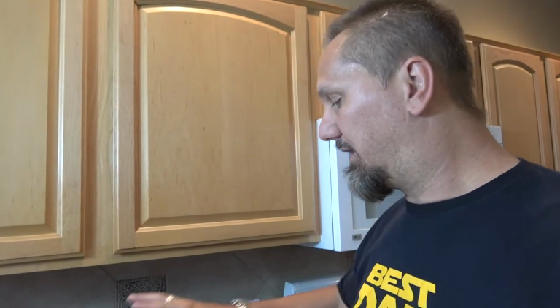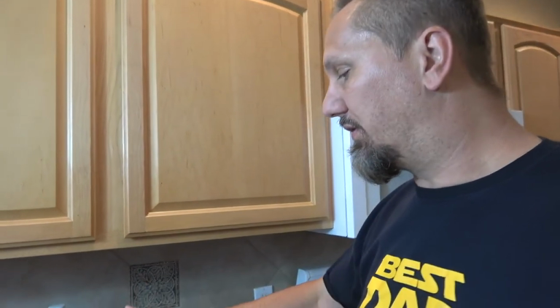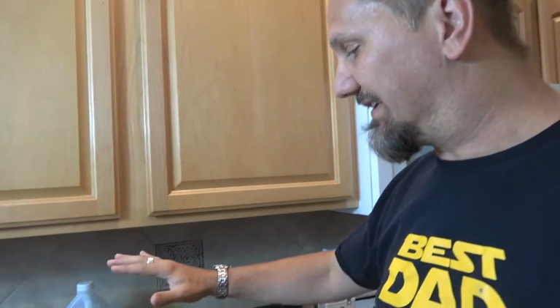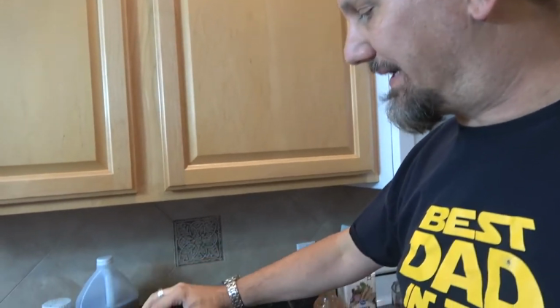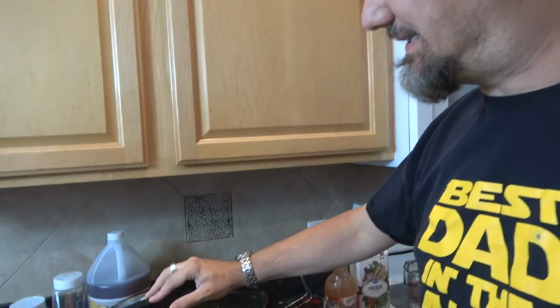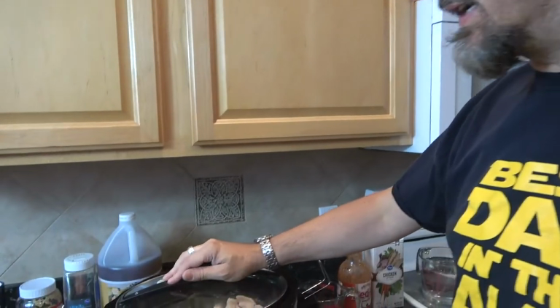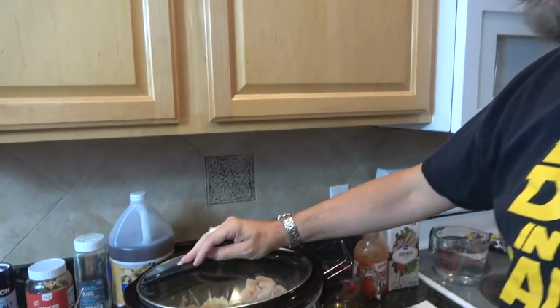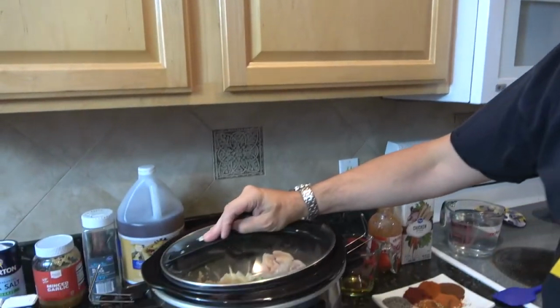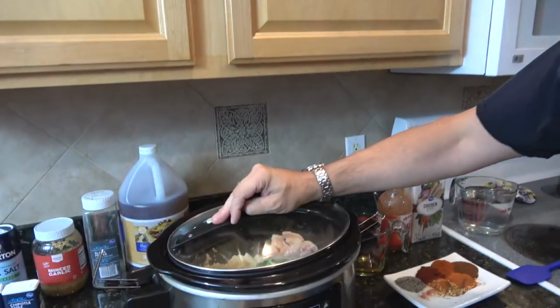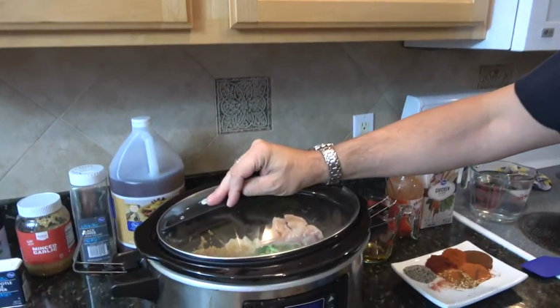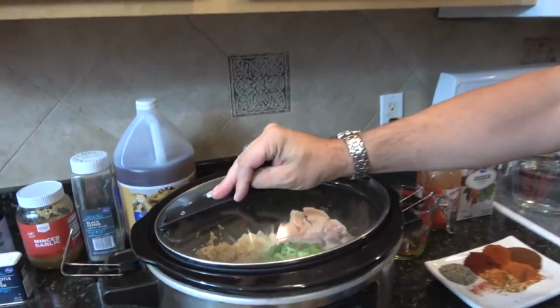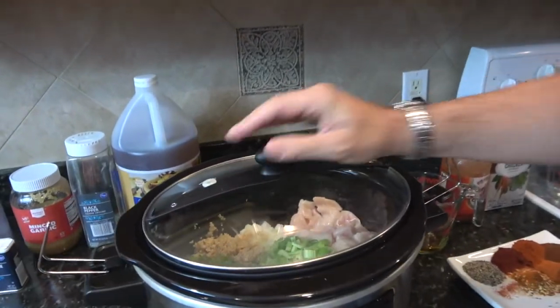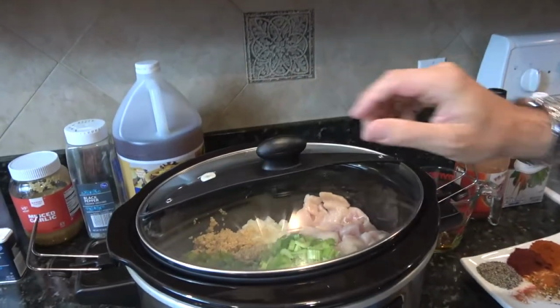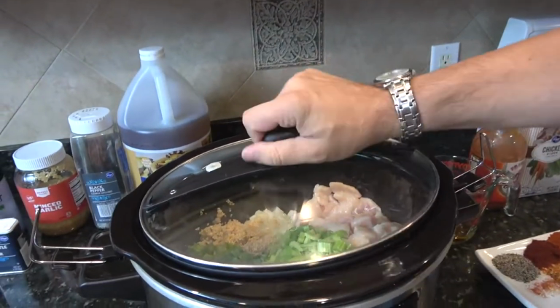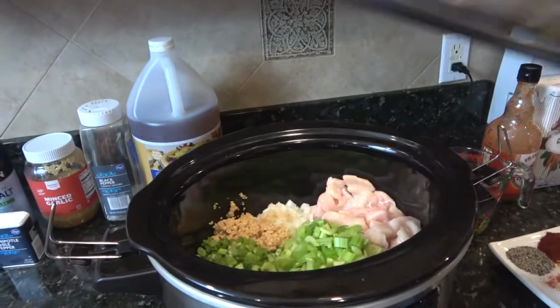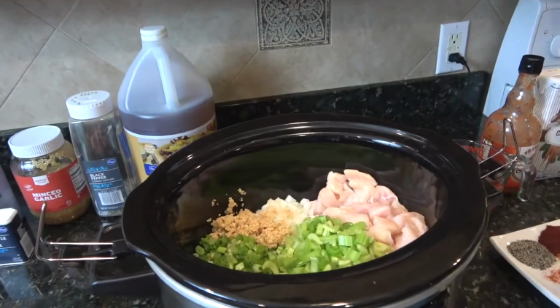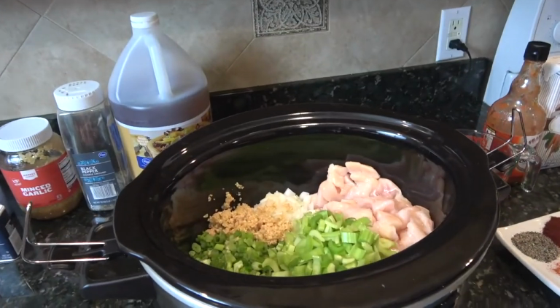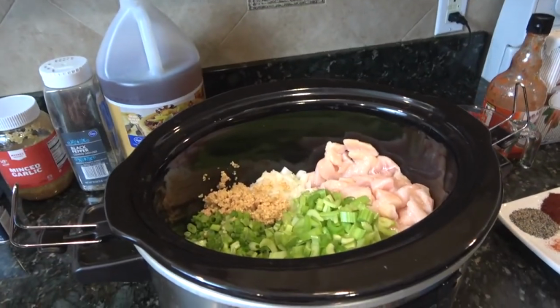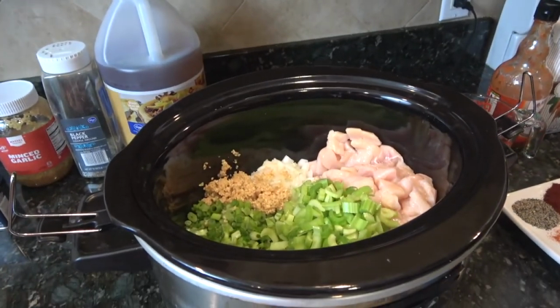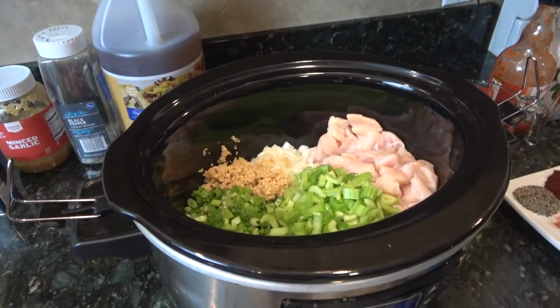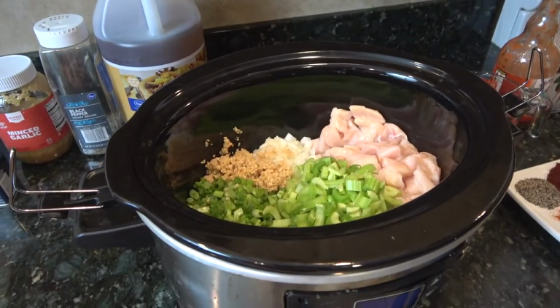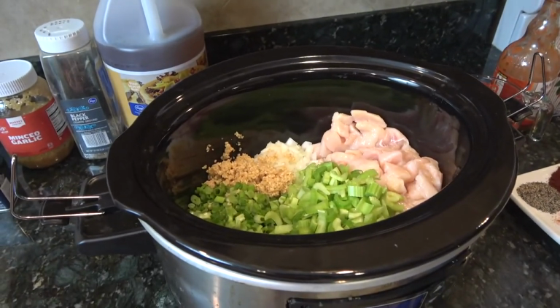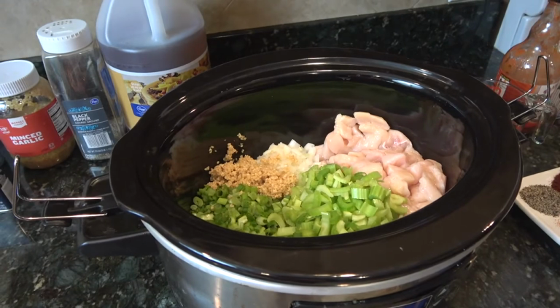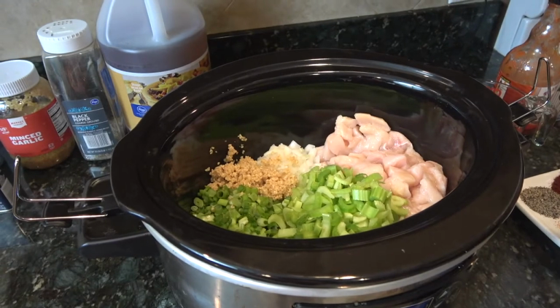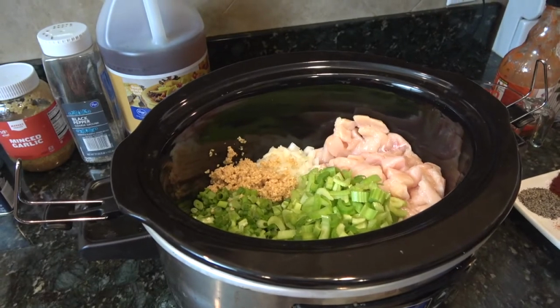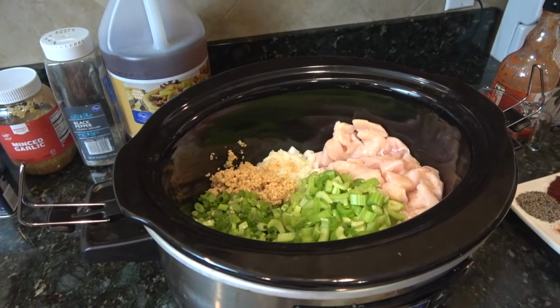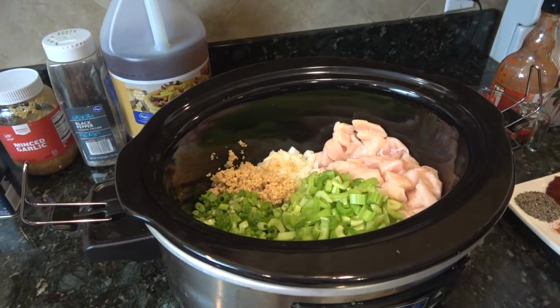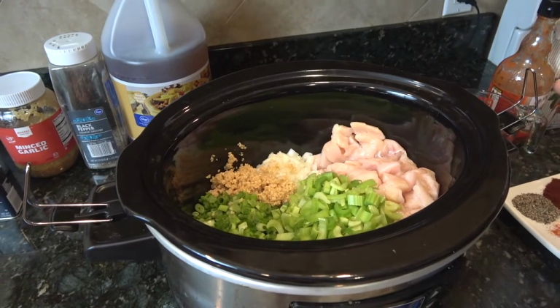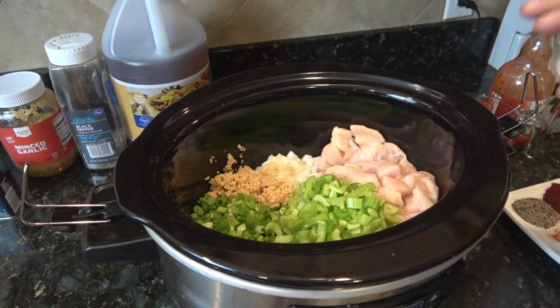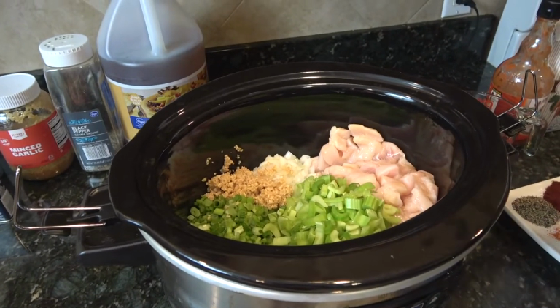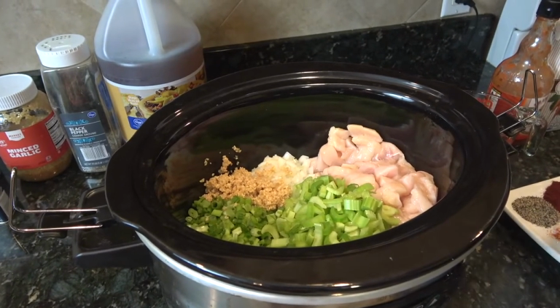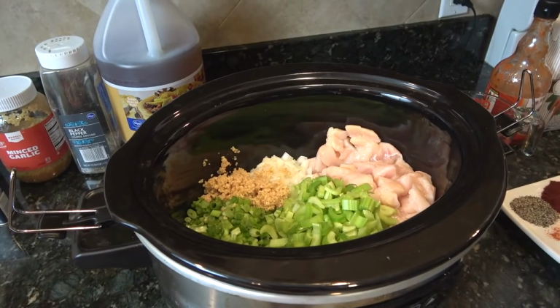Today we're doing a spicy chicken soup in the slow cooker. I will tell you right now, if you don't like spices, this probably isn't for you — but that's okay, just change the spices.